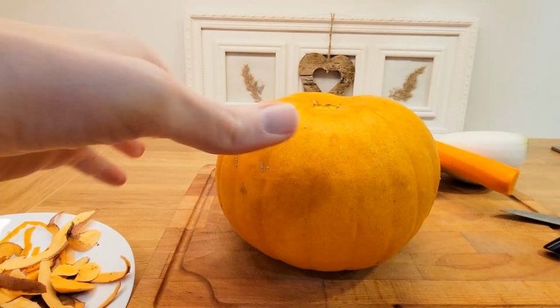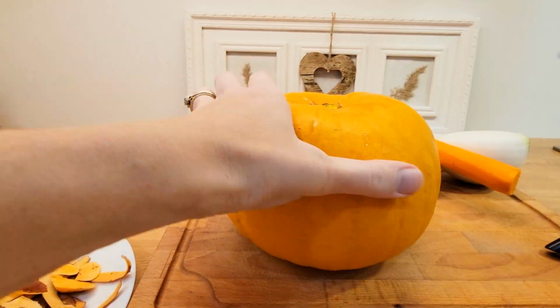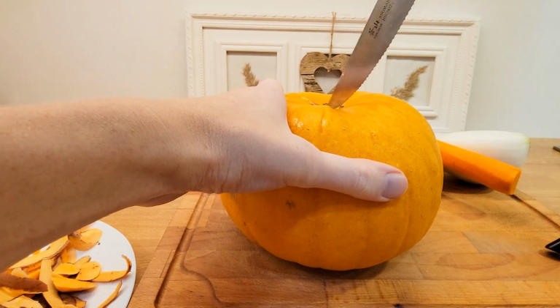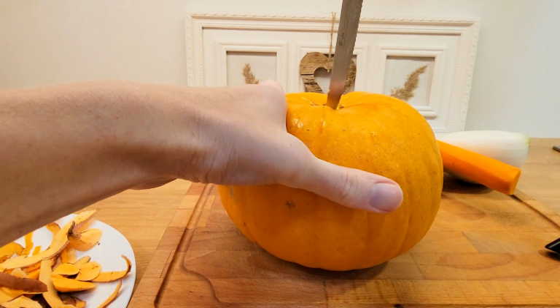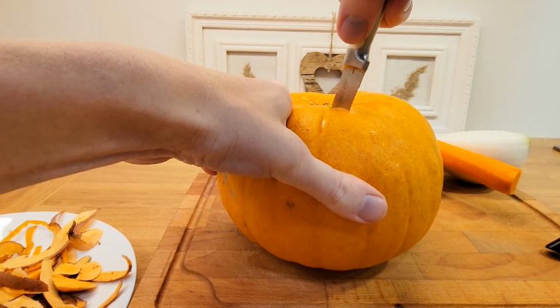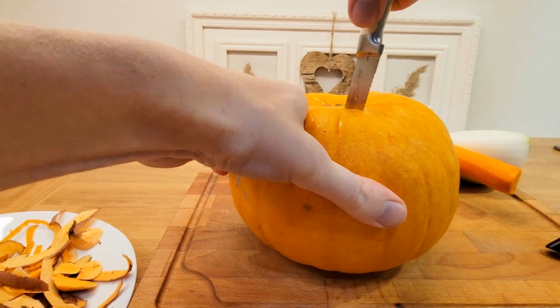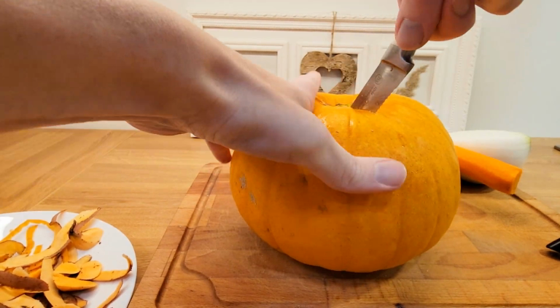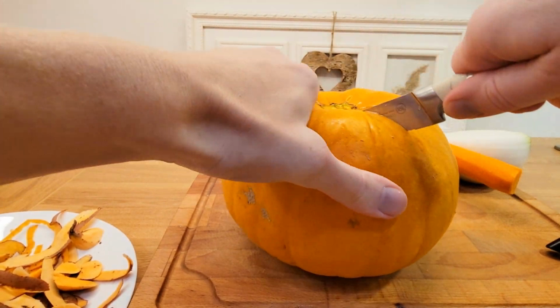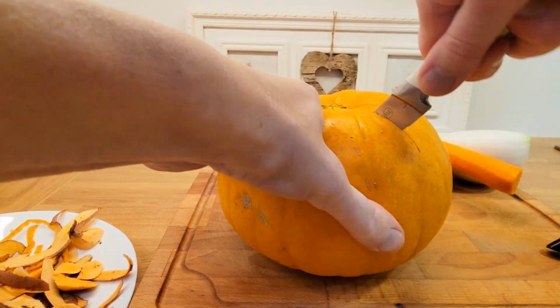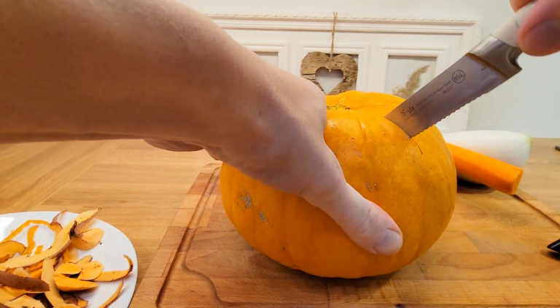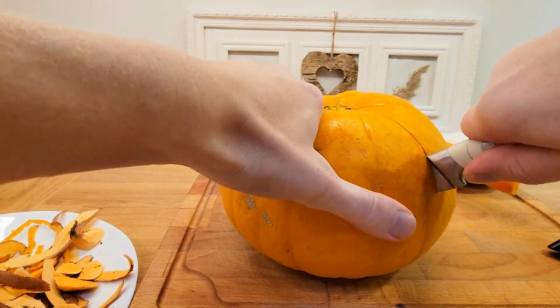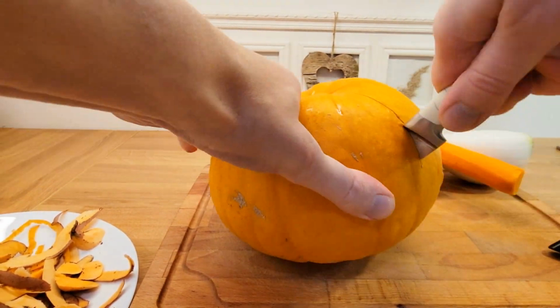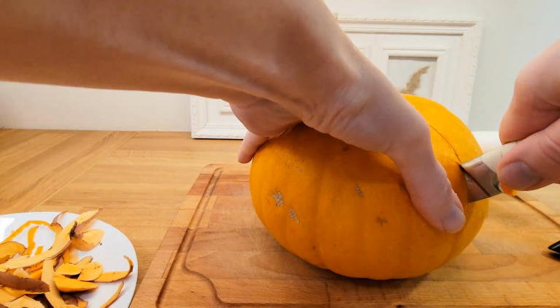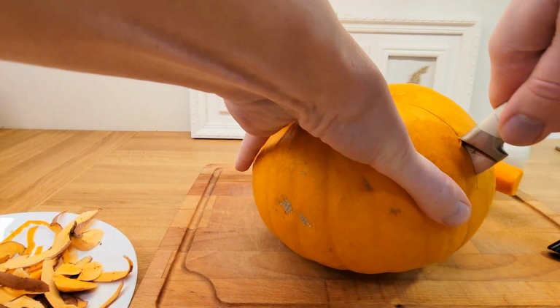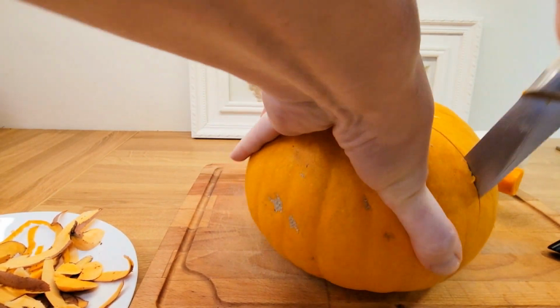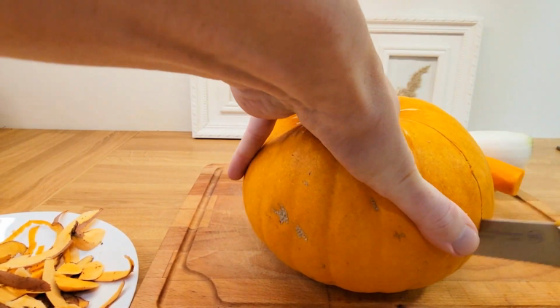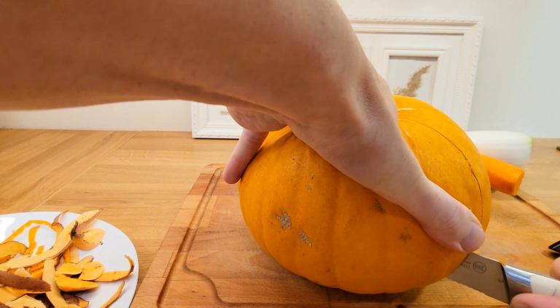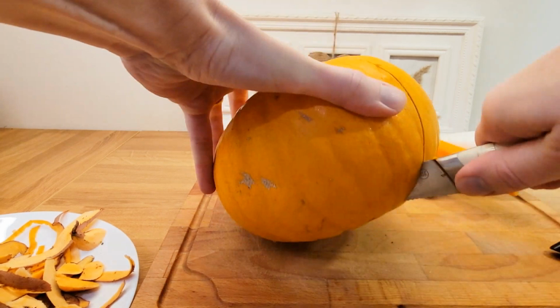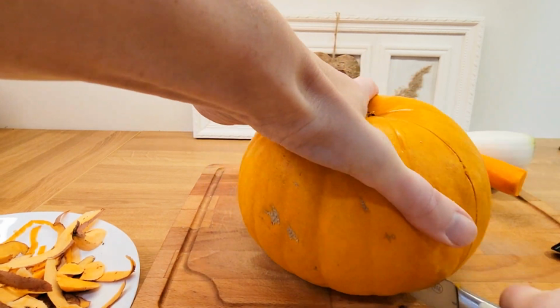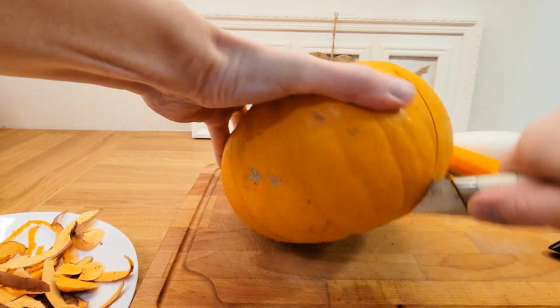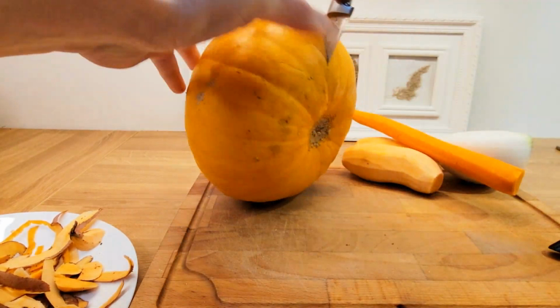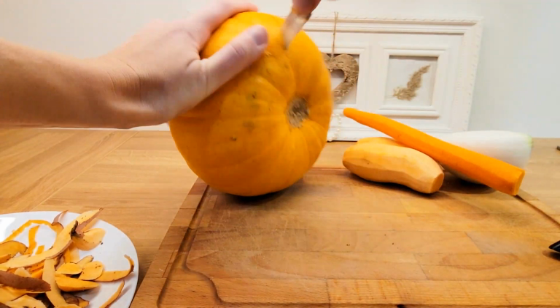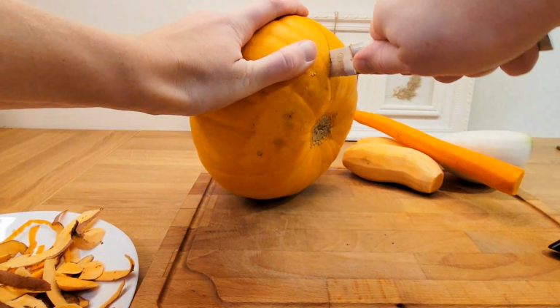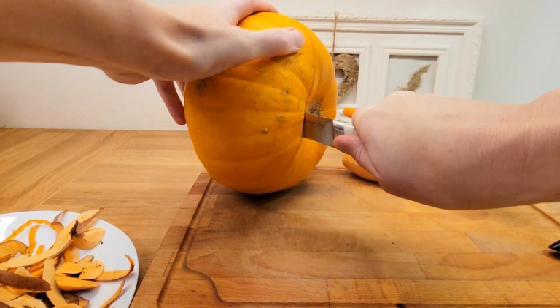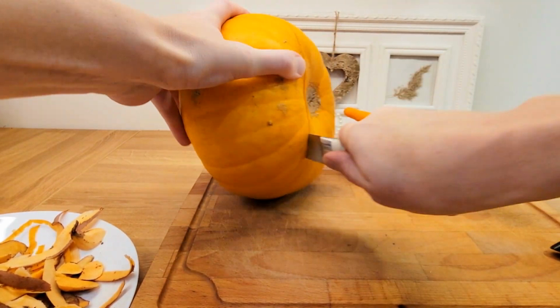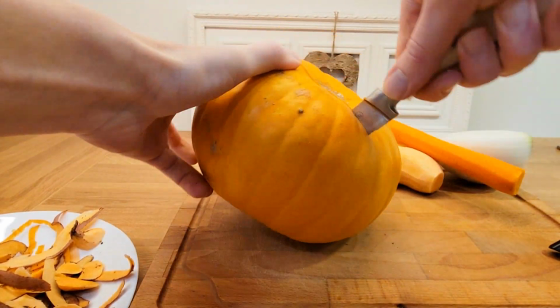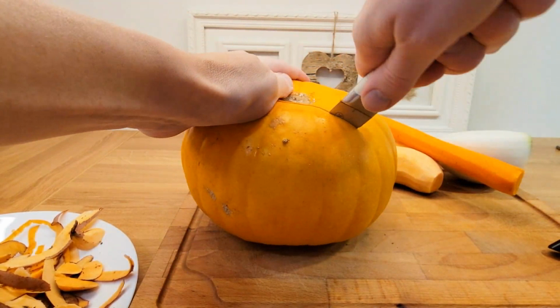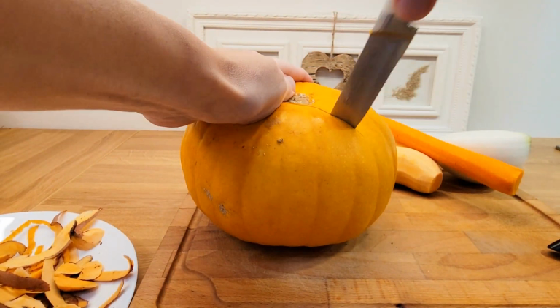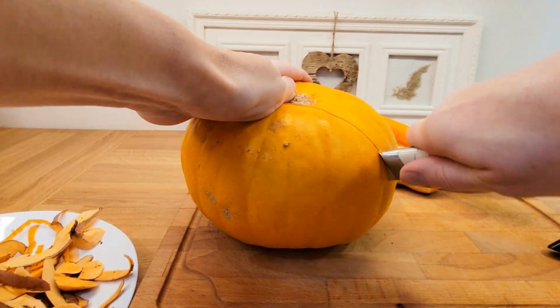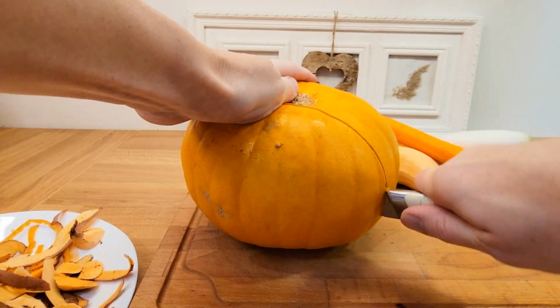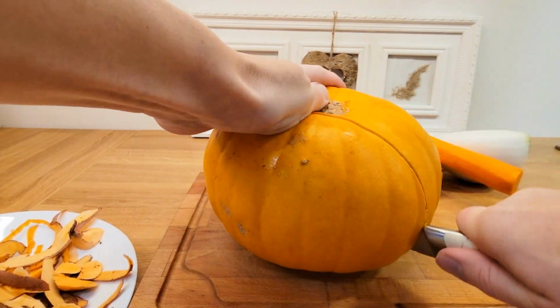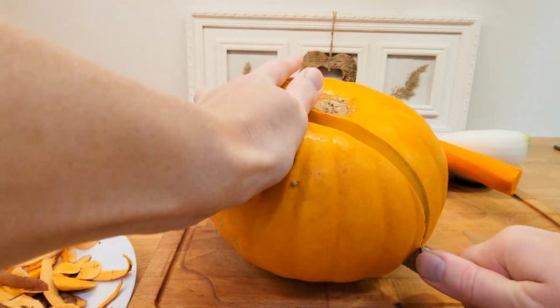Then I prepare my pumpkin. I use a sugar pie pumpkin from the garden, but you can use any pumpkin you prefer. You can even use a butternut squash — that works very well too.